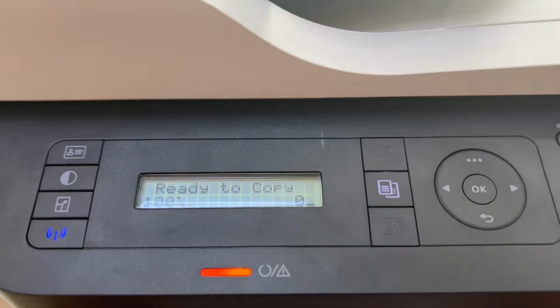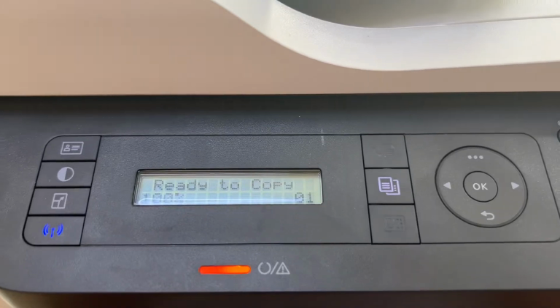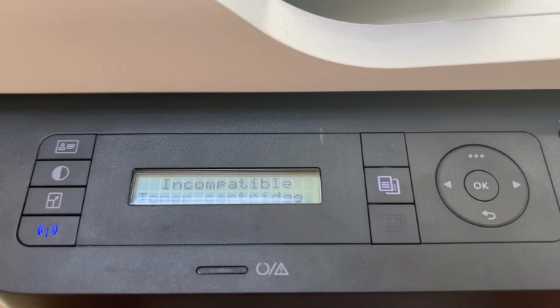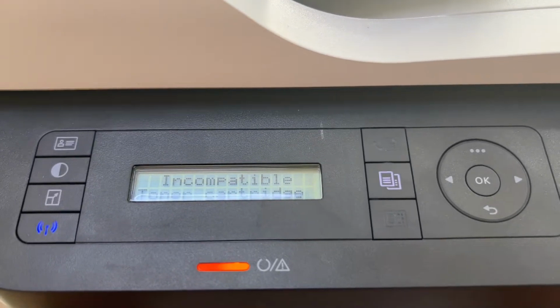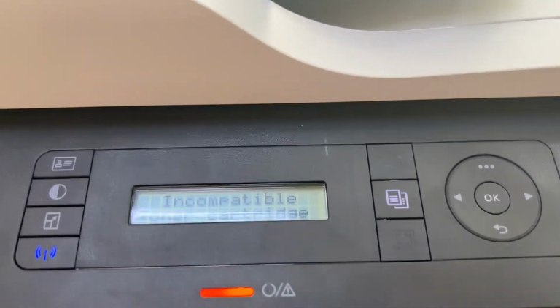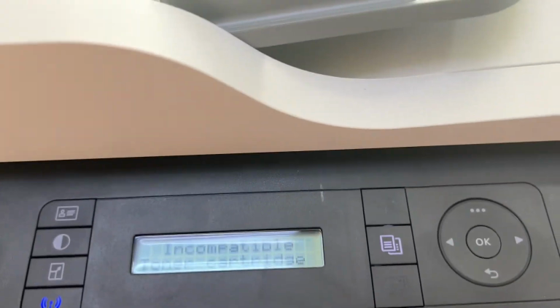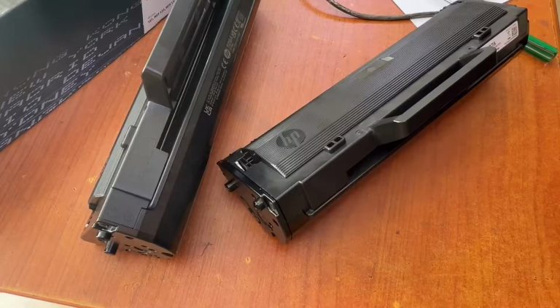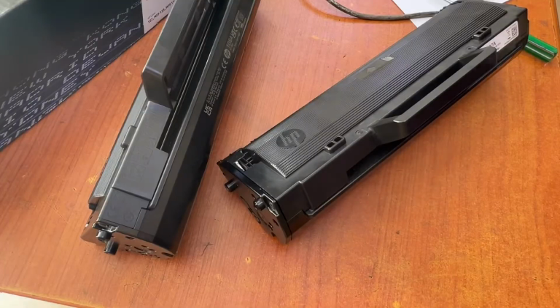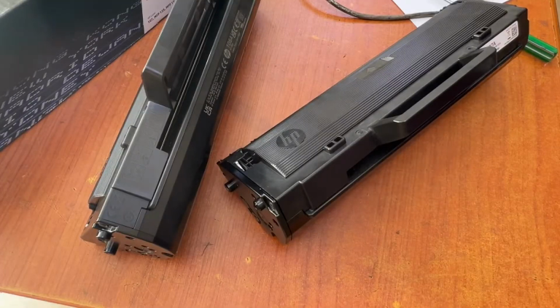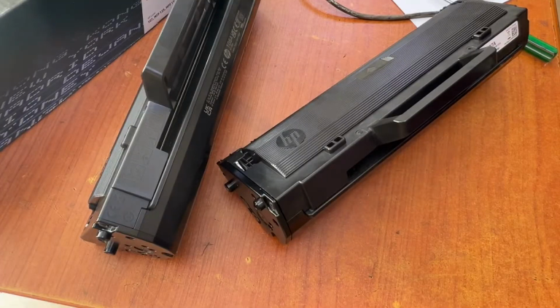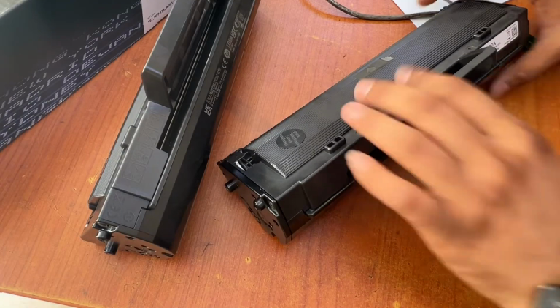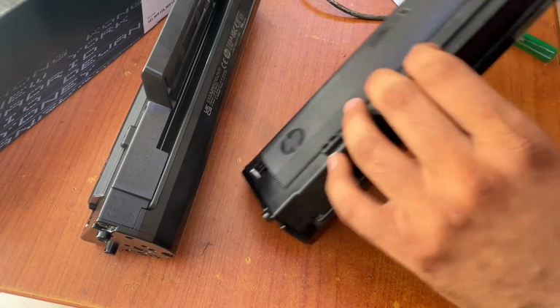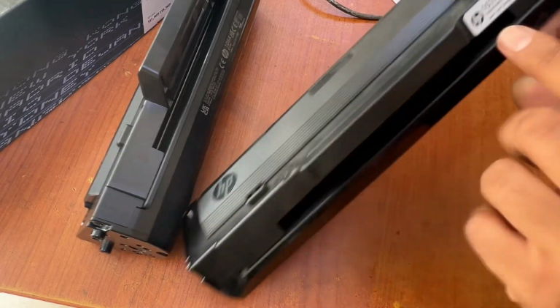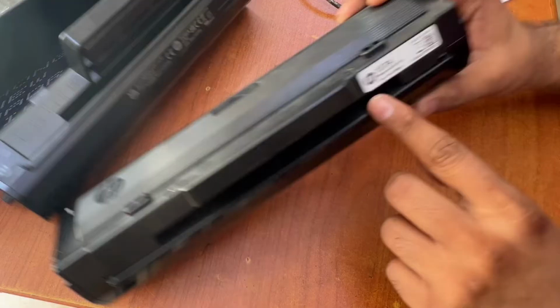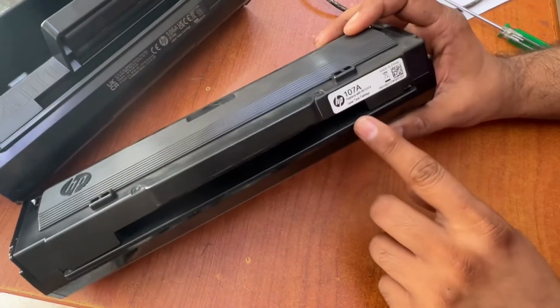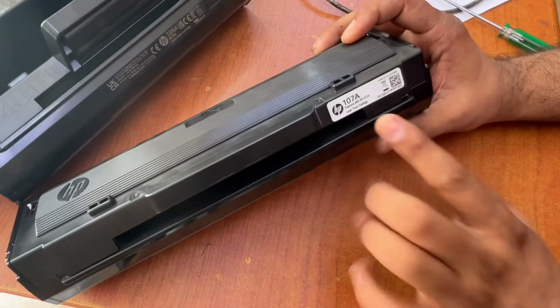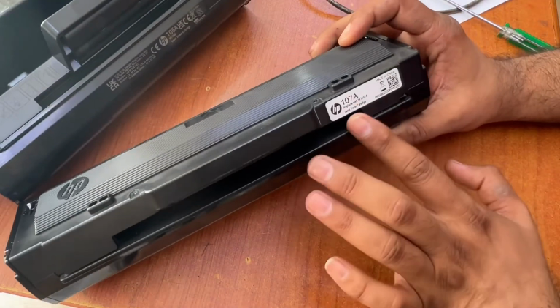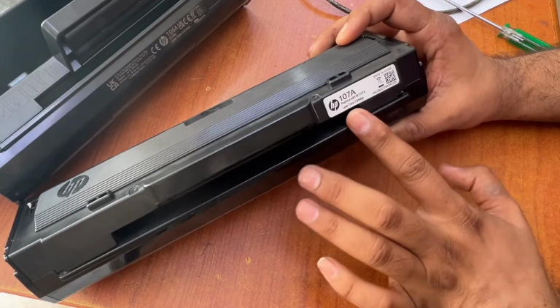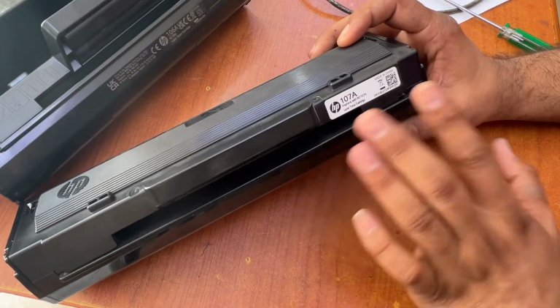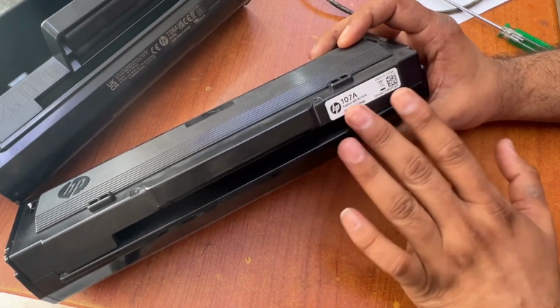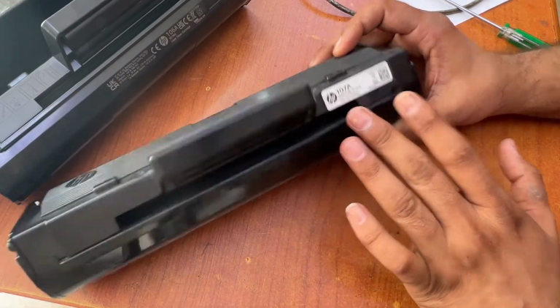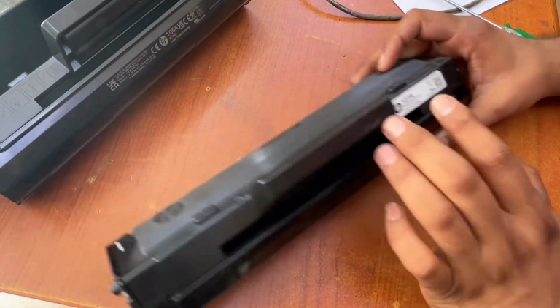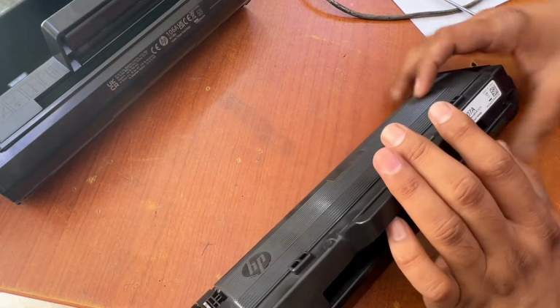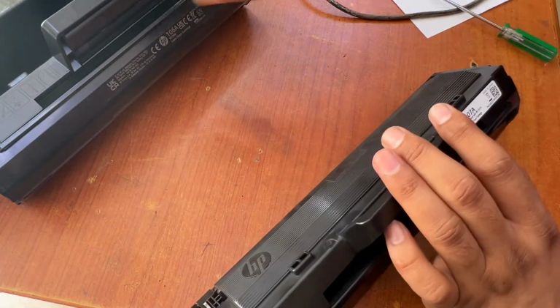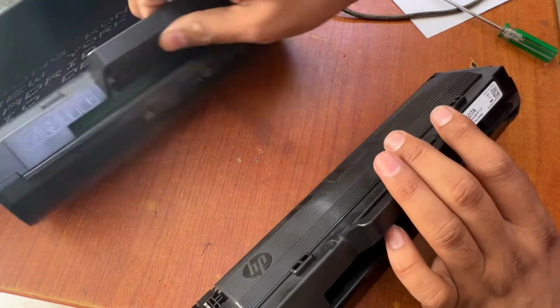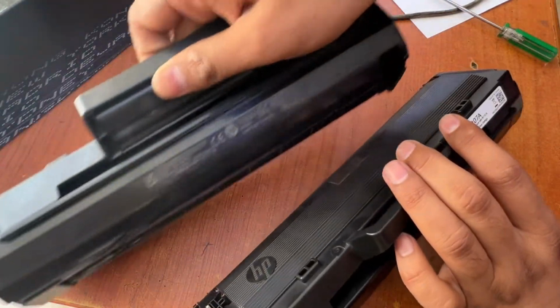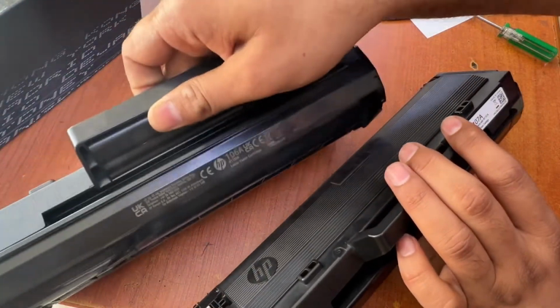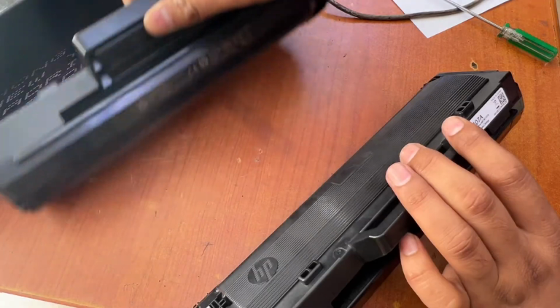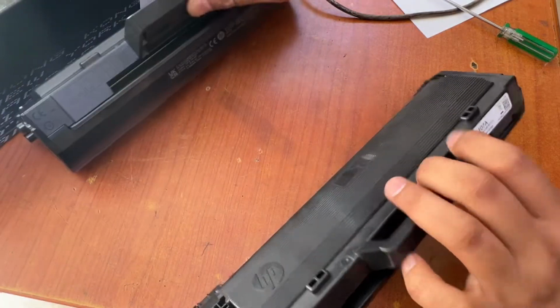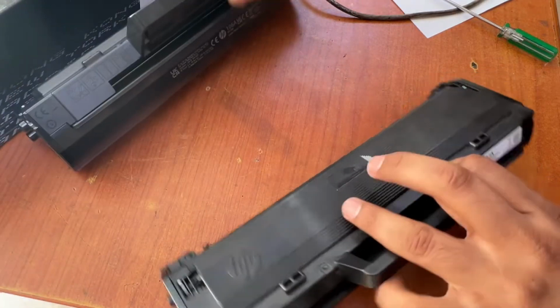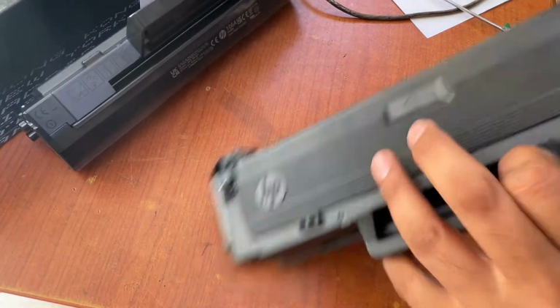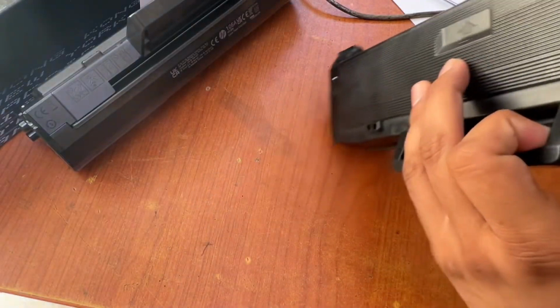Okay guys, you can see this is the toner that came with the printer and this is working fine, only showing a low toner message. And this is the new toner we purchased. We need to swap the memory chips.